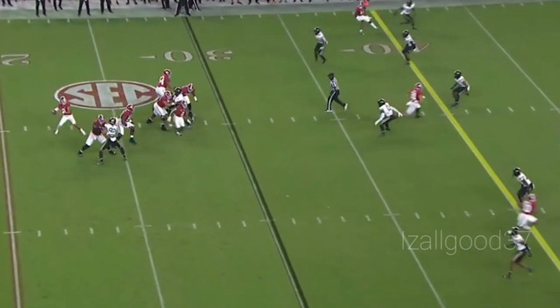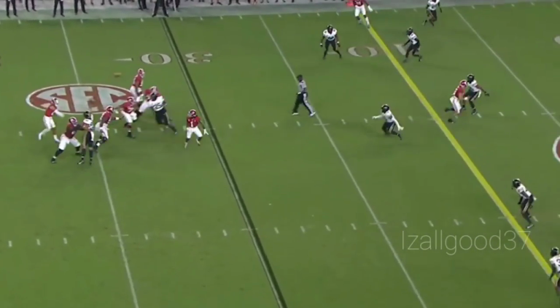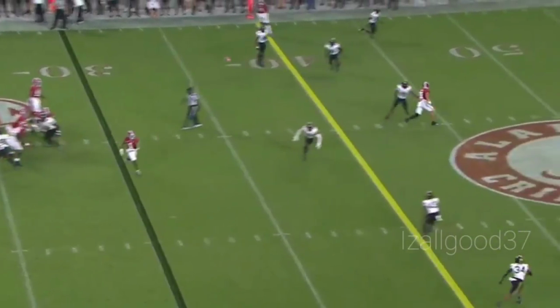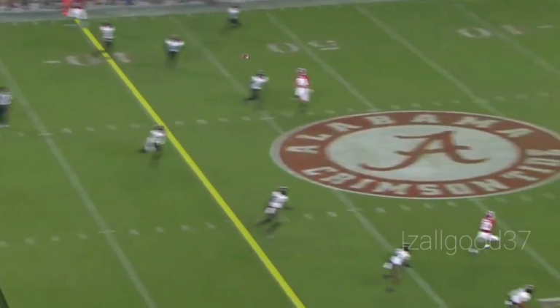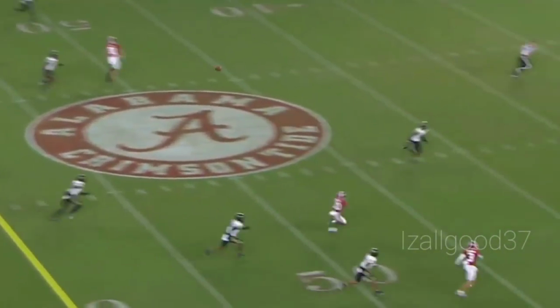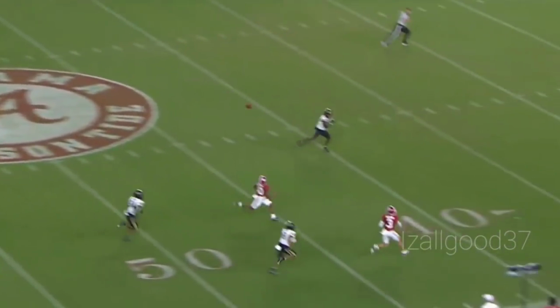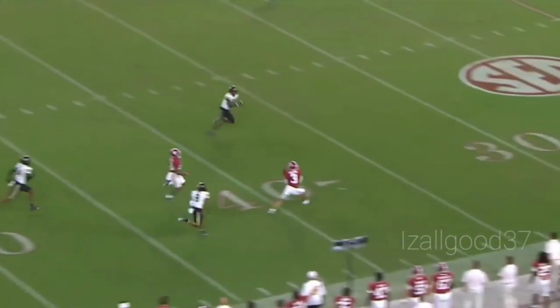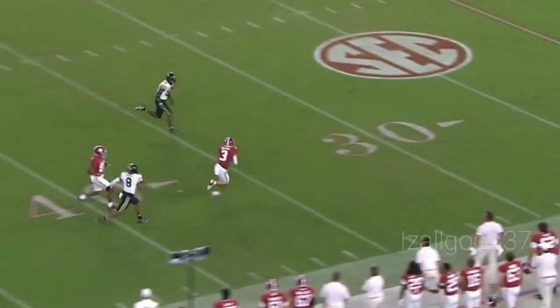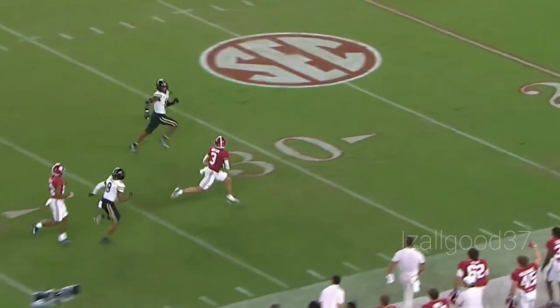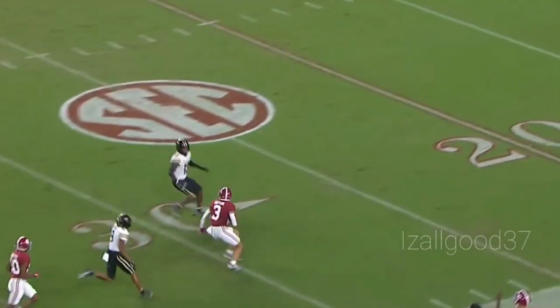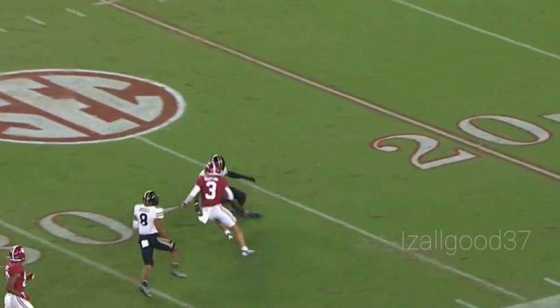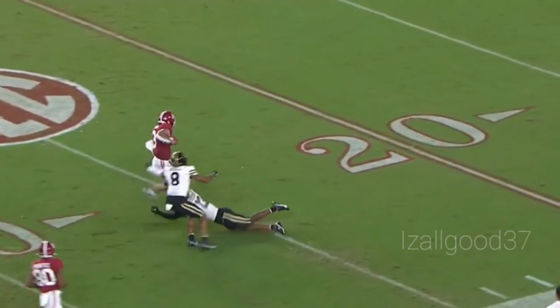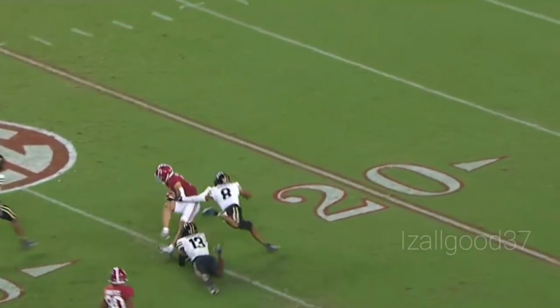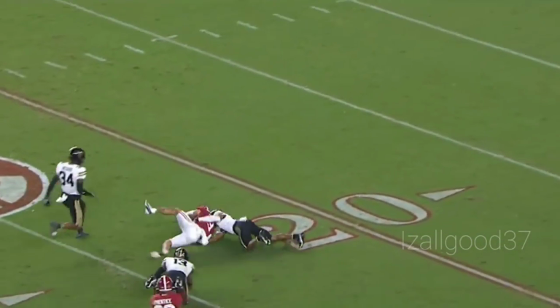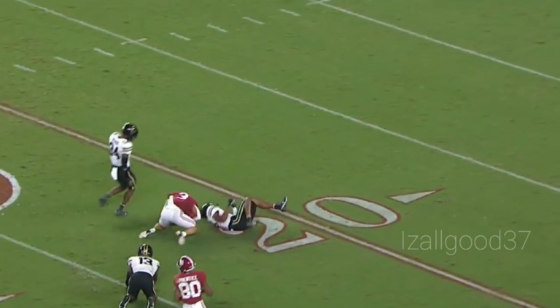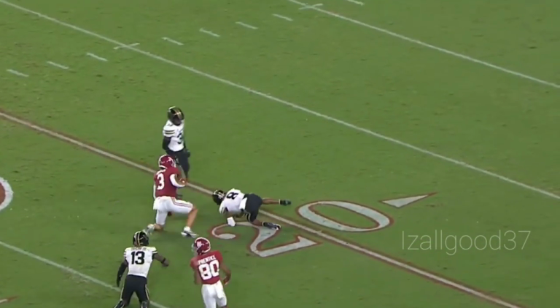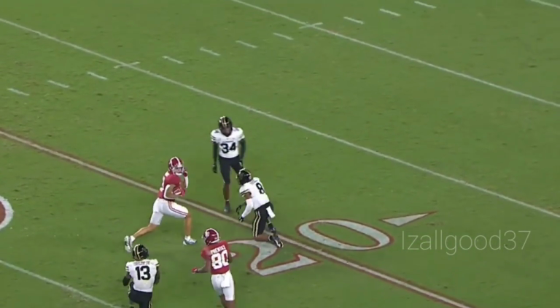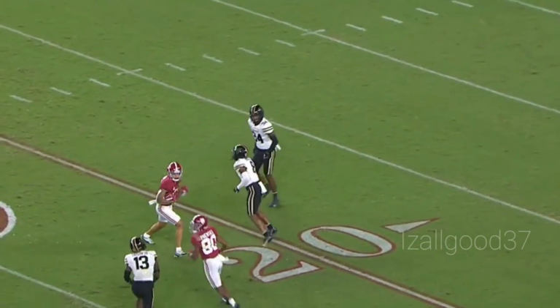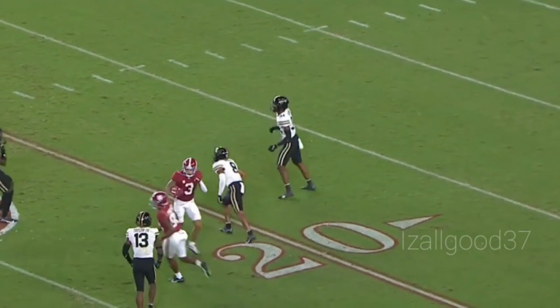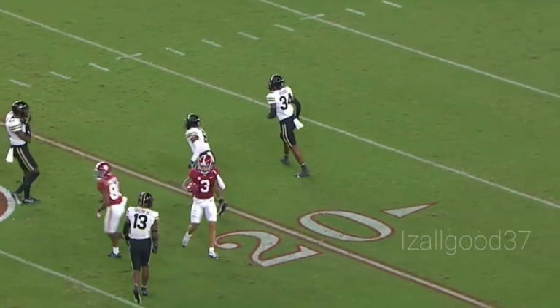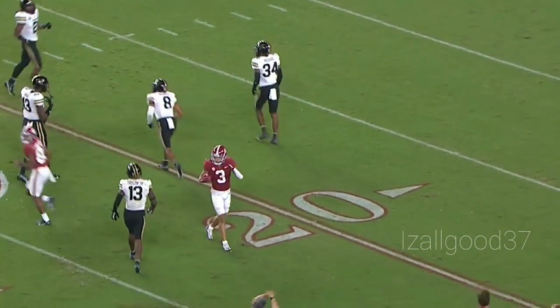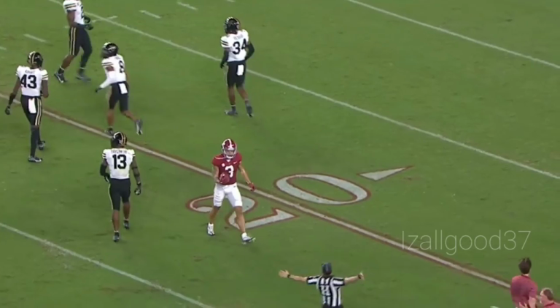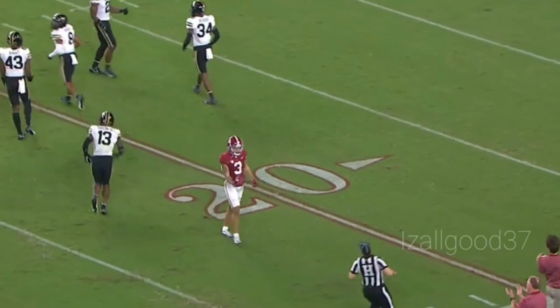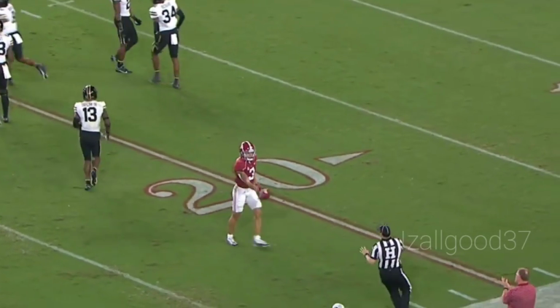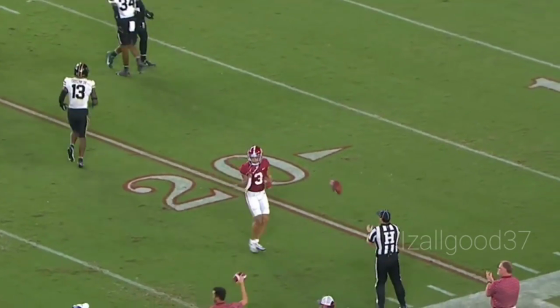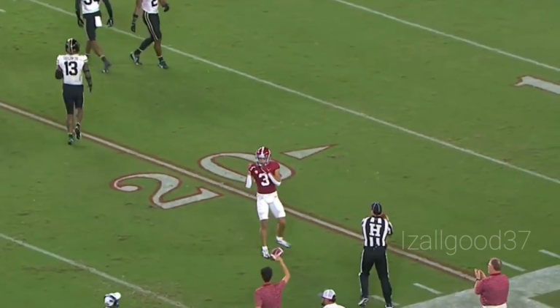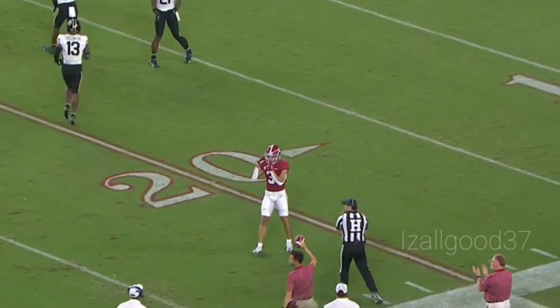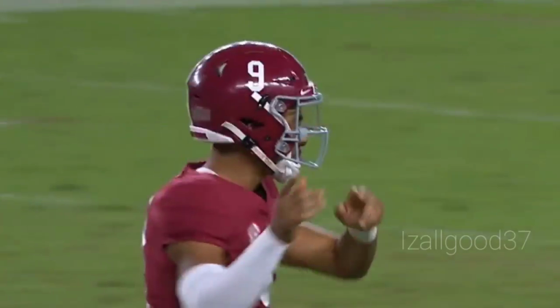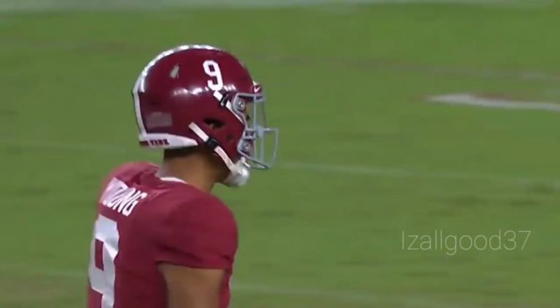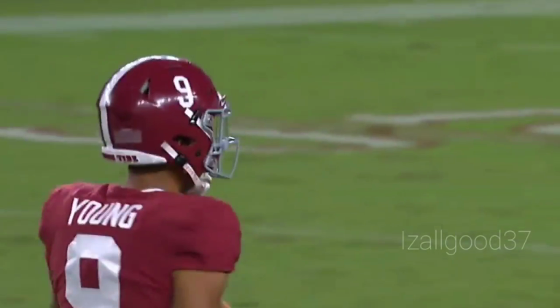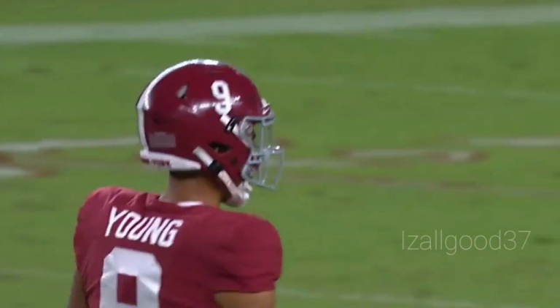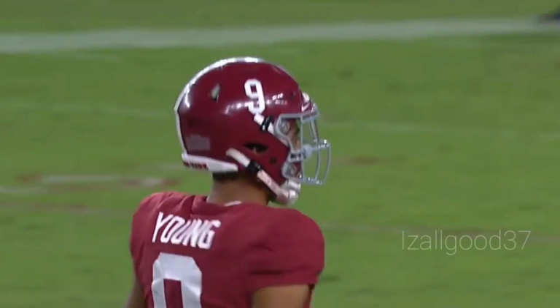Bama snaps it now, Bryce looking, throwing it downfield — he's got a man. Burton, 40 — Burton, 30 — trying to spin away, gets down to the 23-yard line. First and ten, Alabama from there.